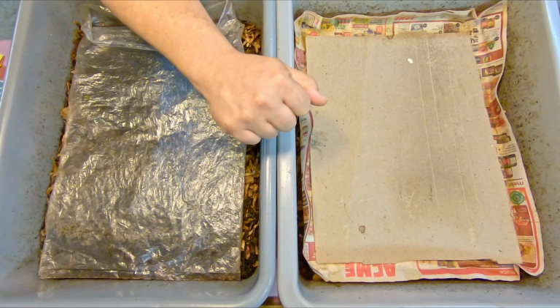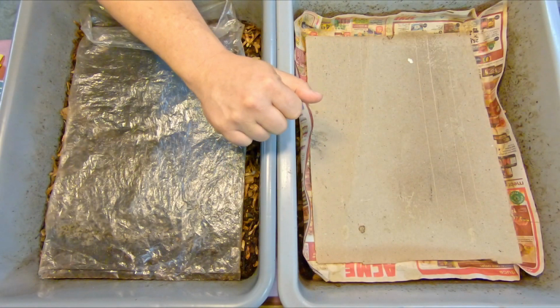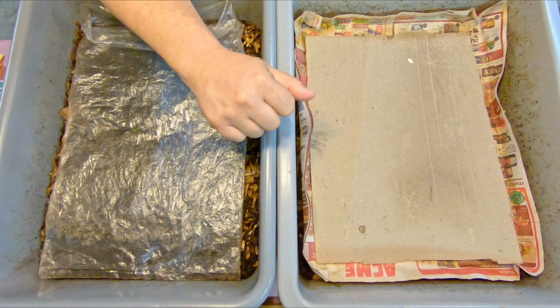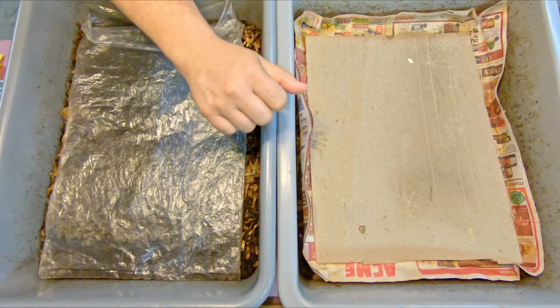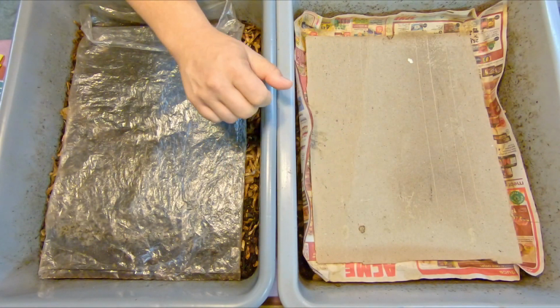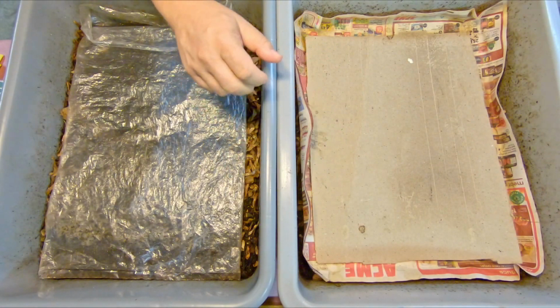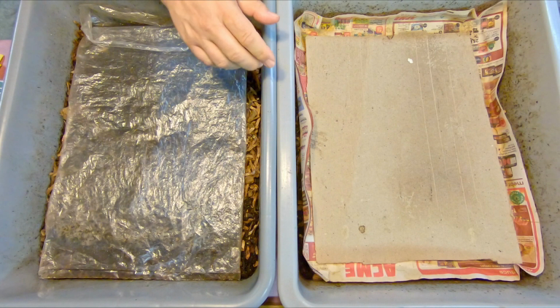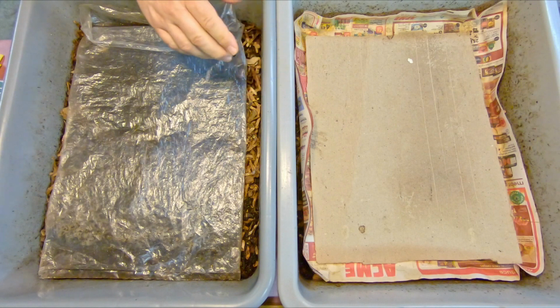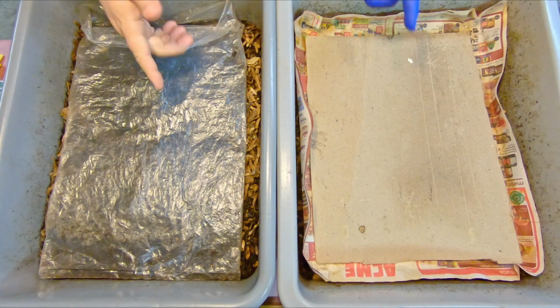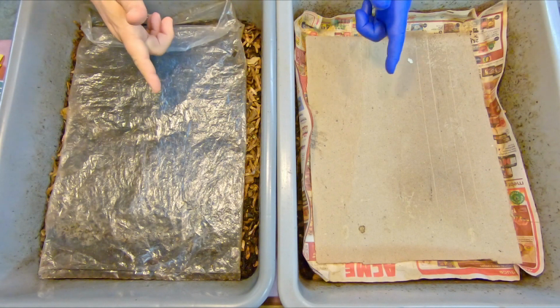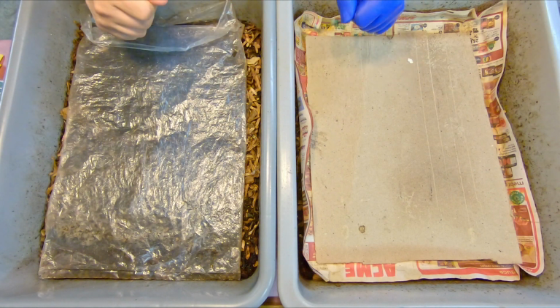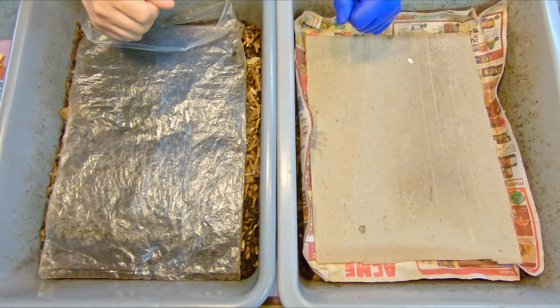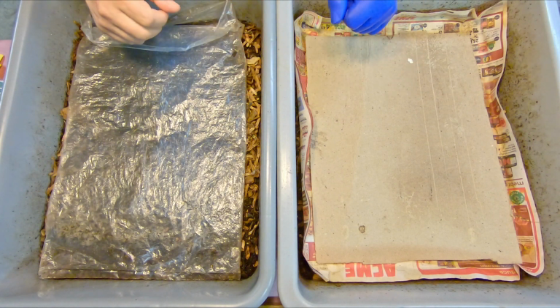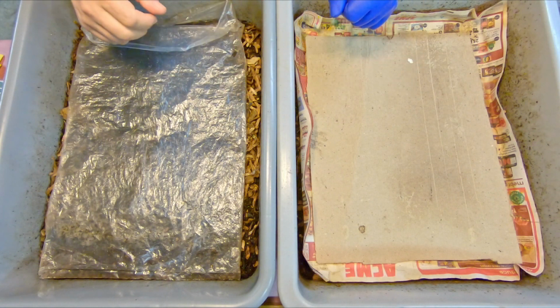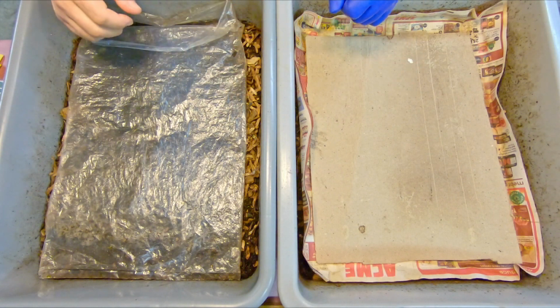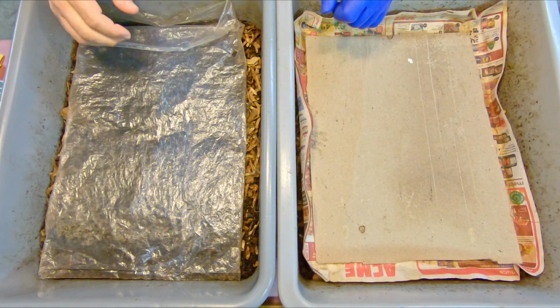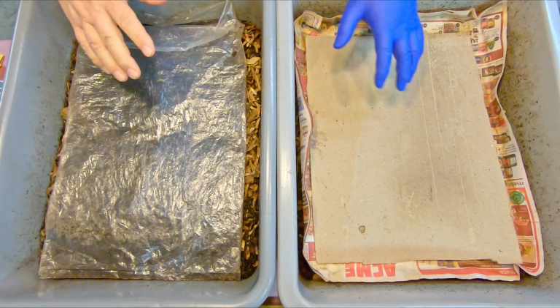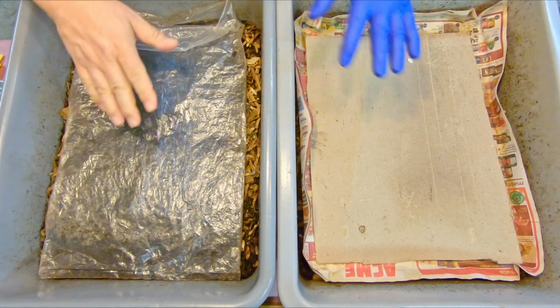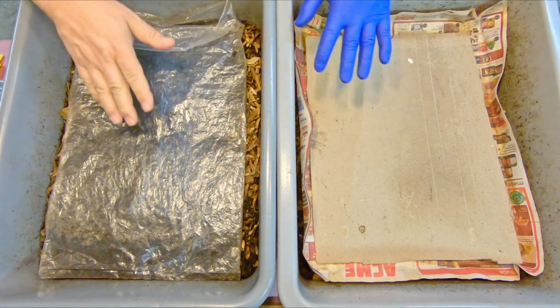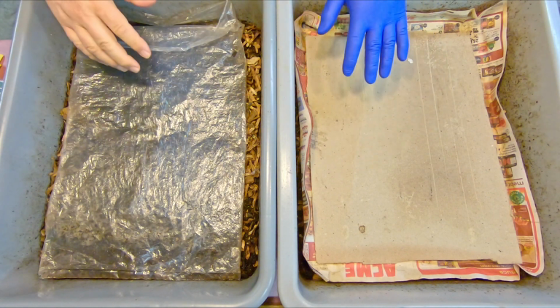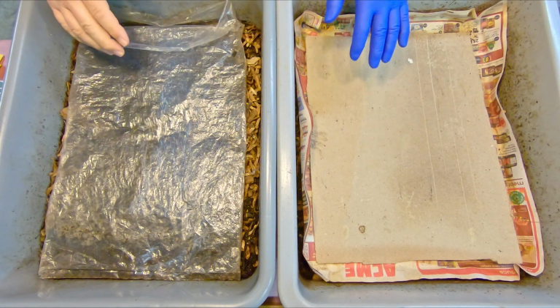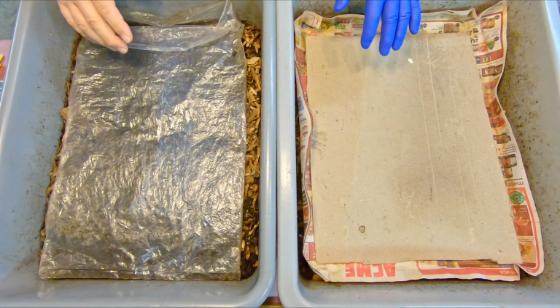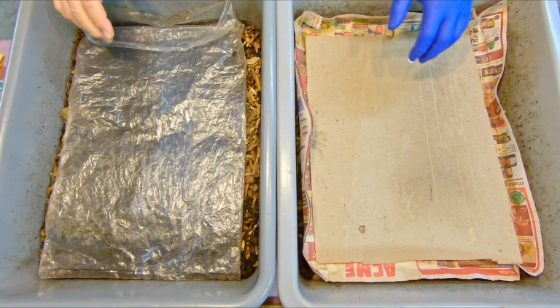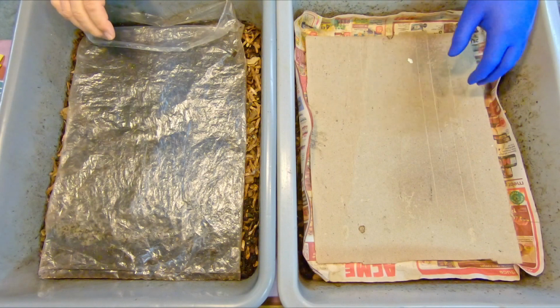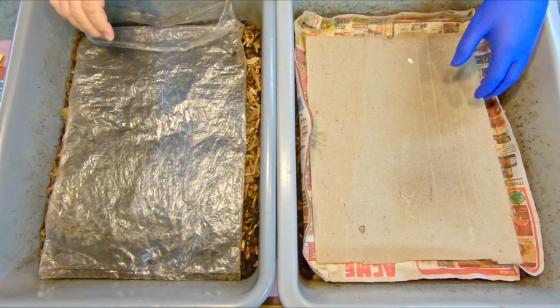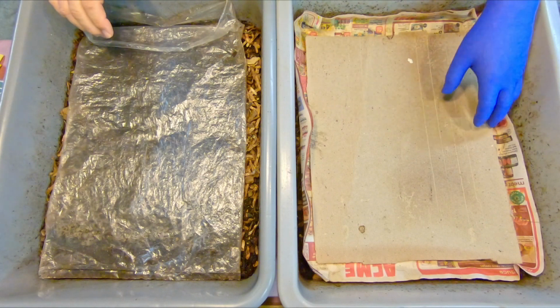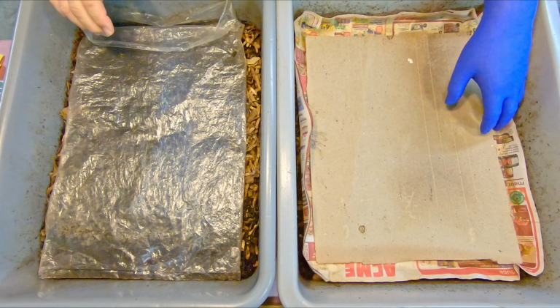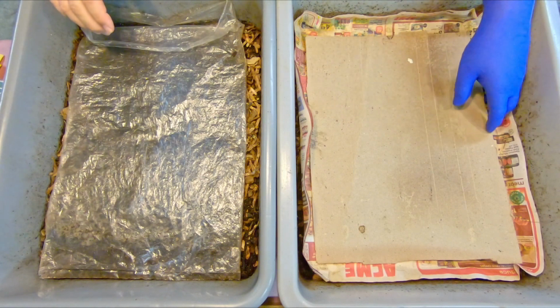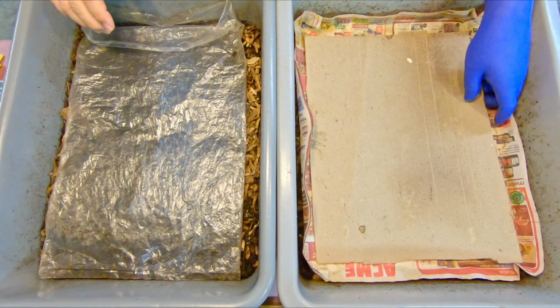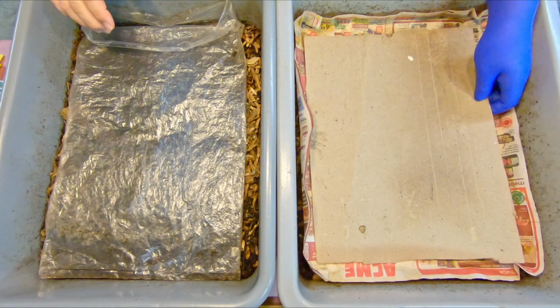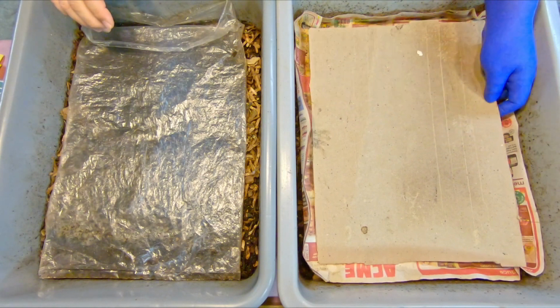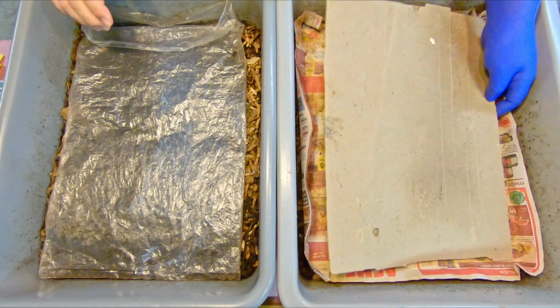Hi everyone, welcome. I'm down here in my wormery preparing to check in on a couple of my red wiggler worm bins. As you can see, these two systems are not running exactly identically to each other.